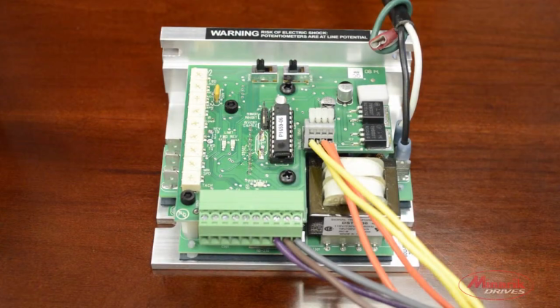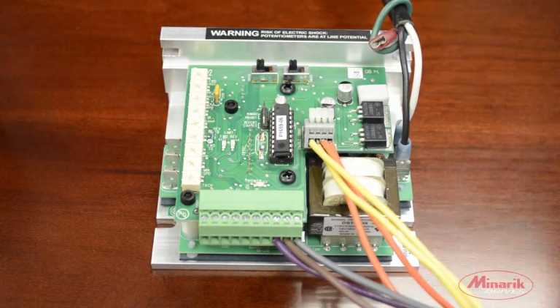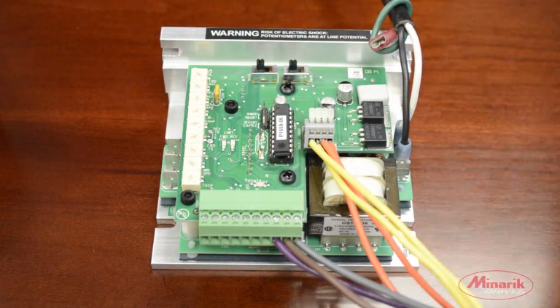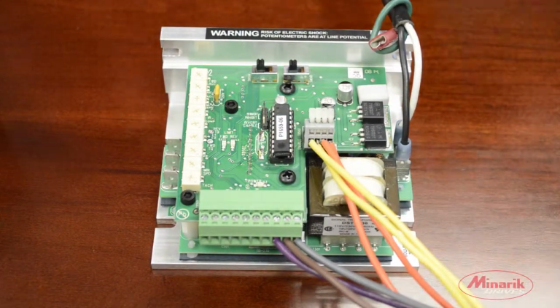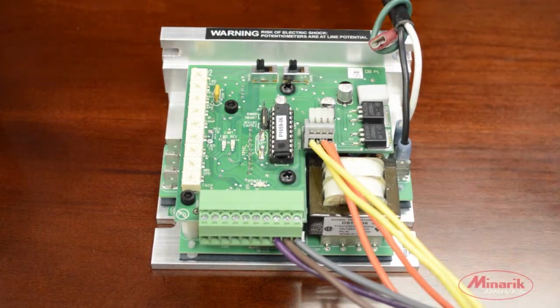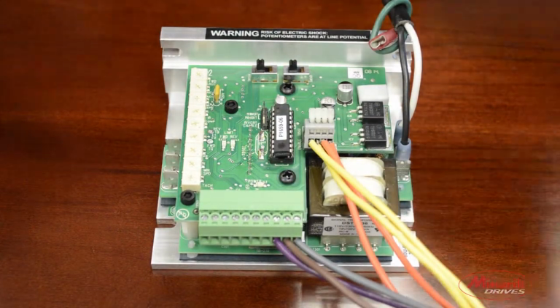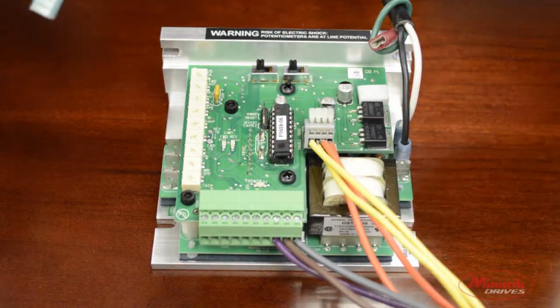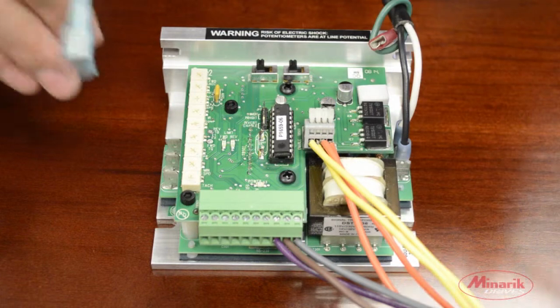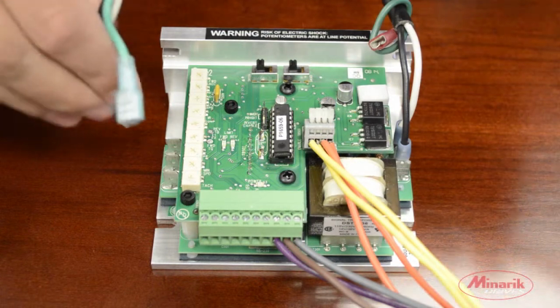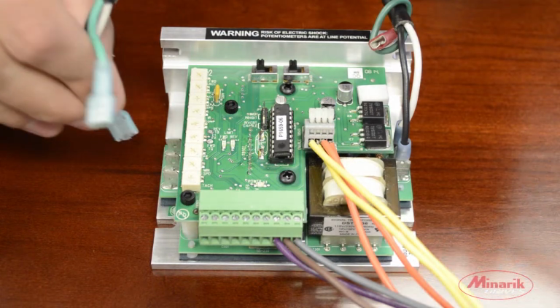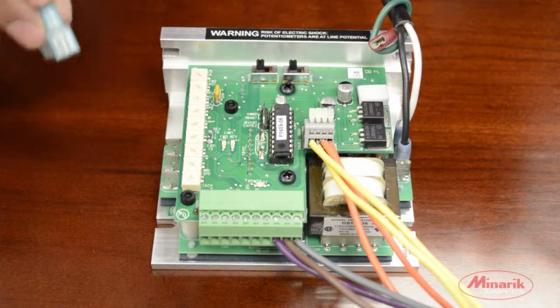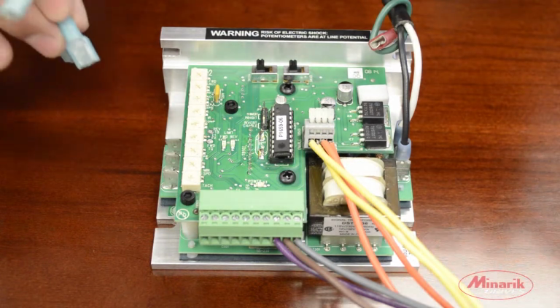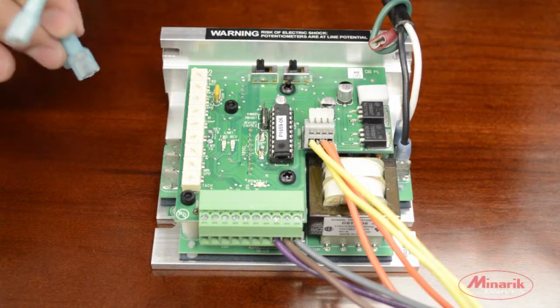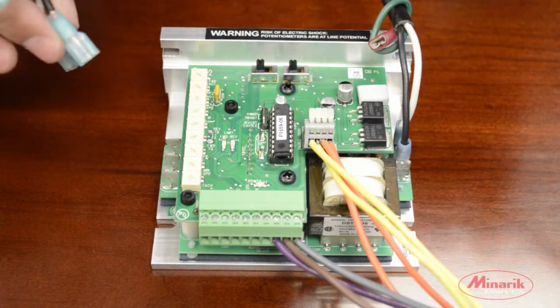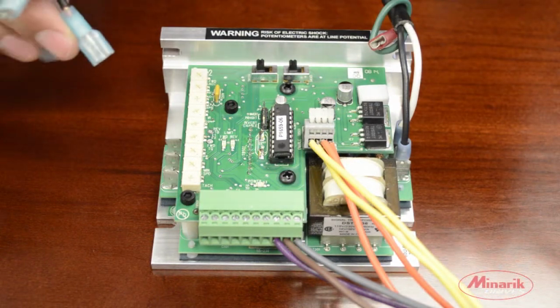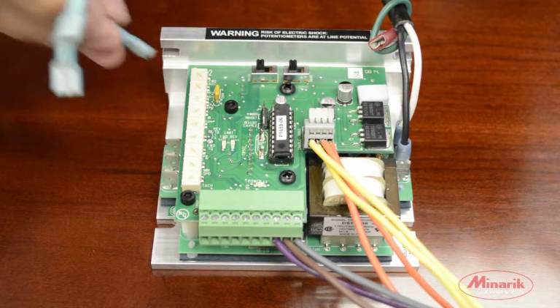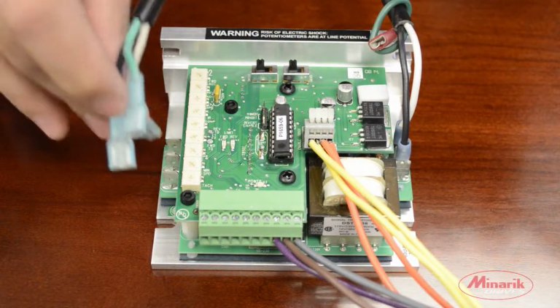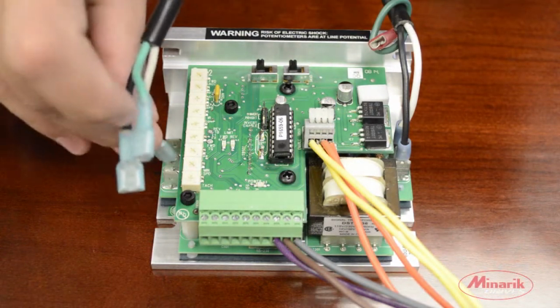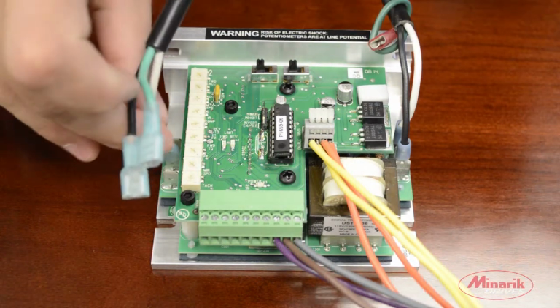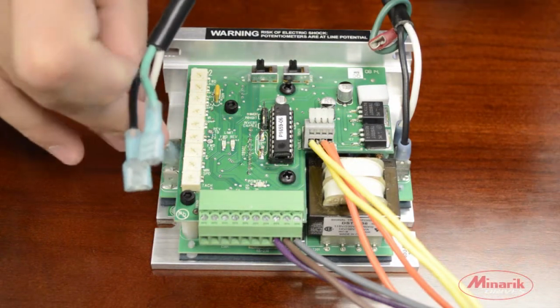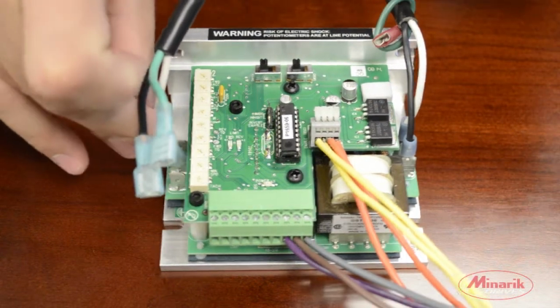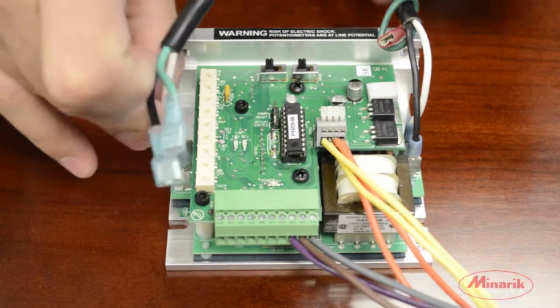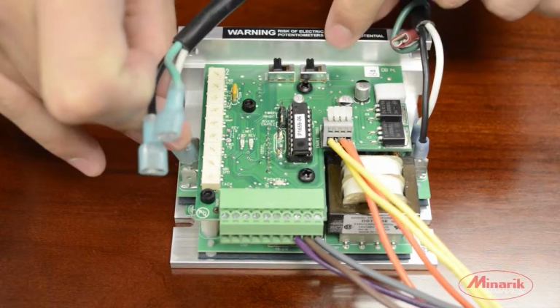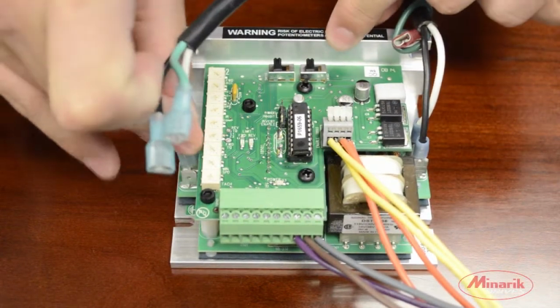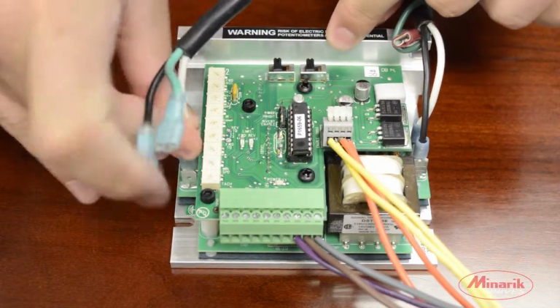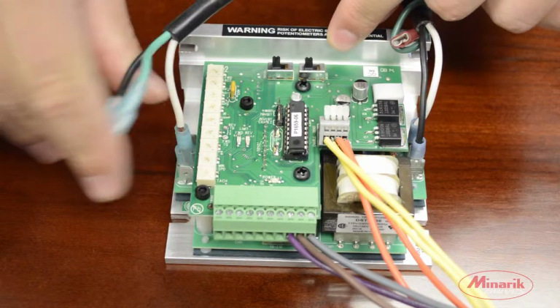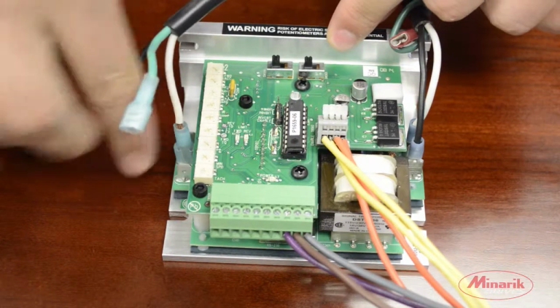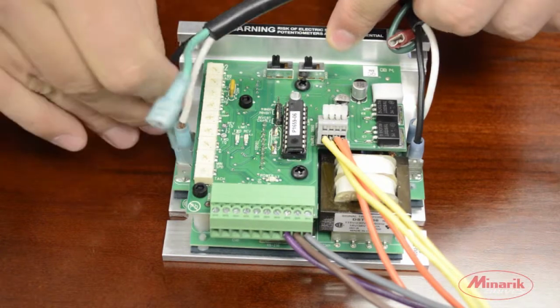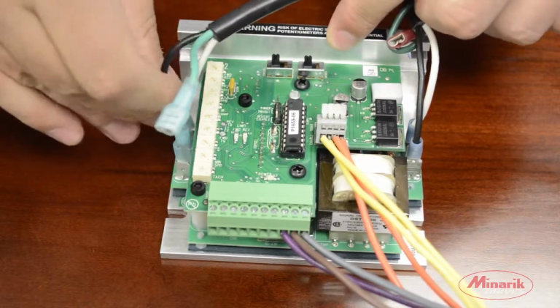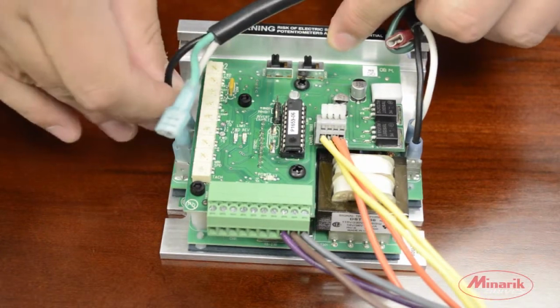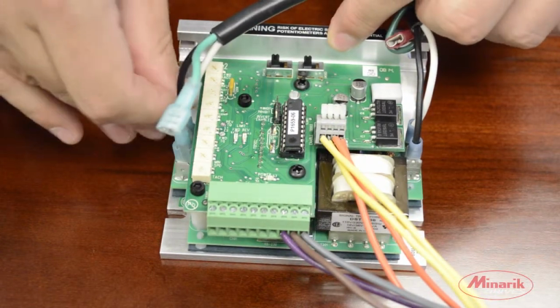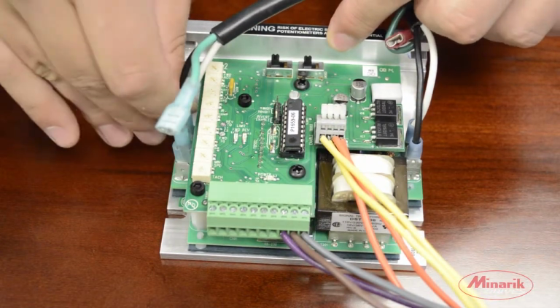On the left-hand side of the drive are L1 and L2. Plug the hot lead to L1 and the common lead to L2.